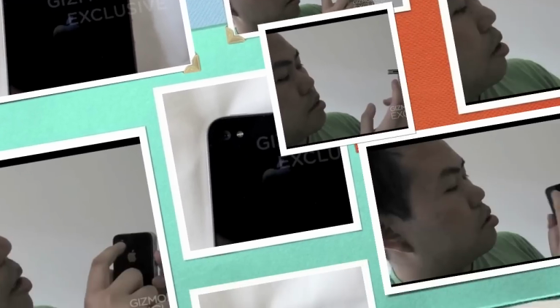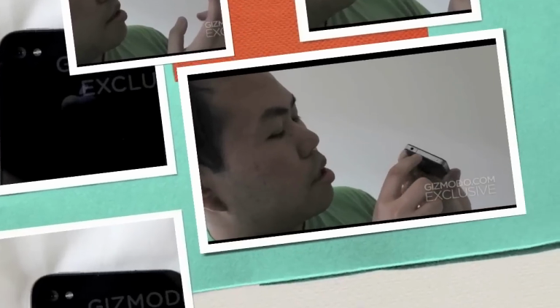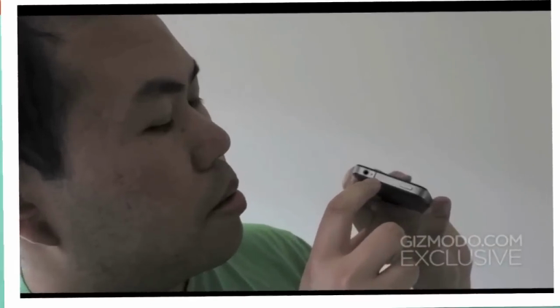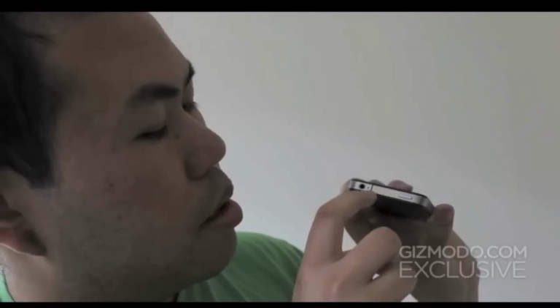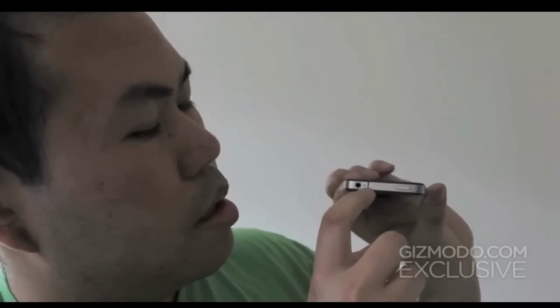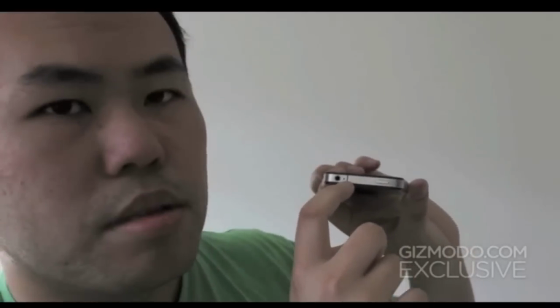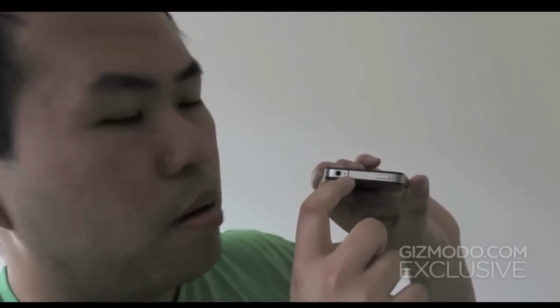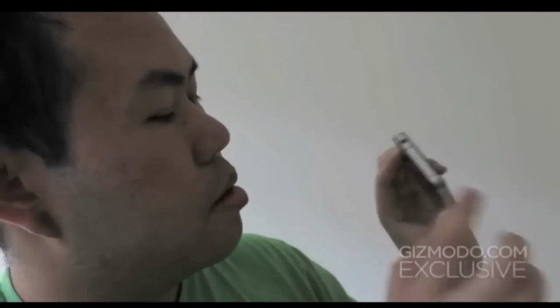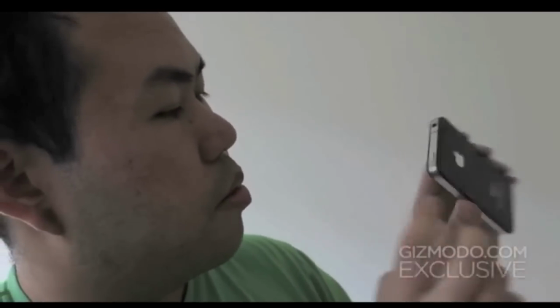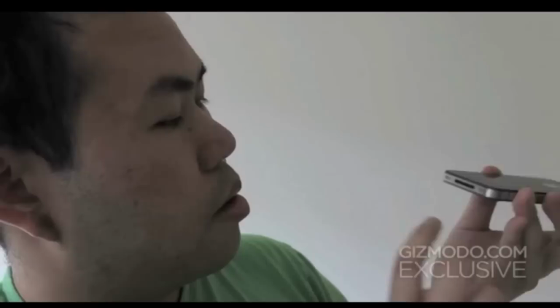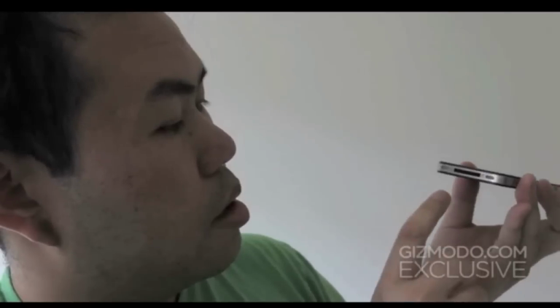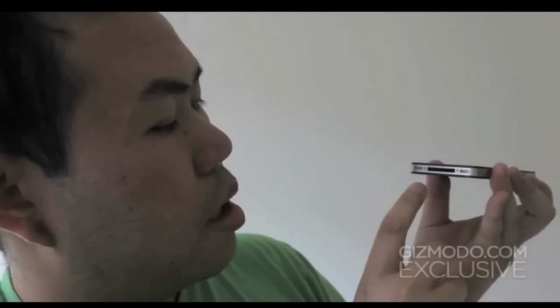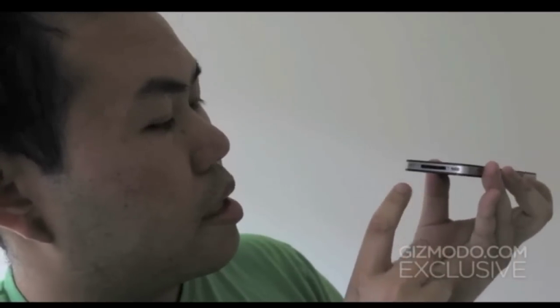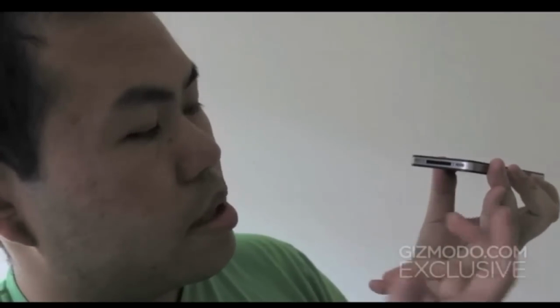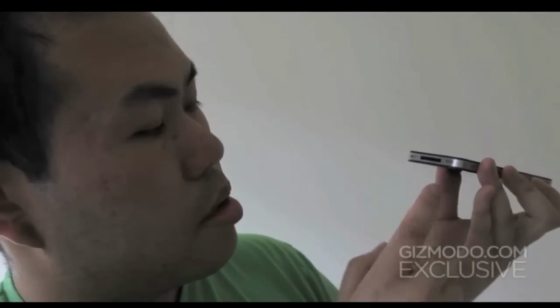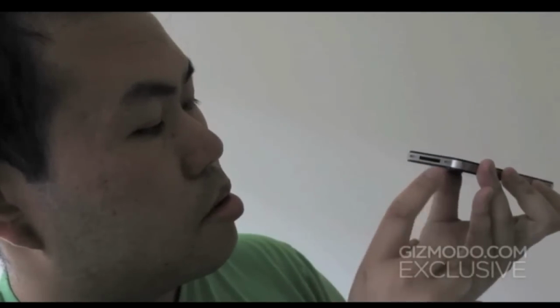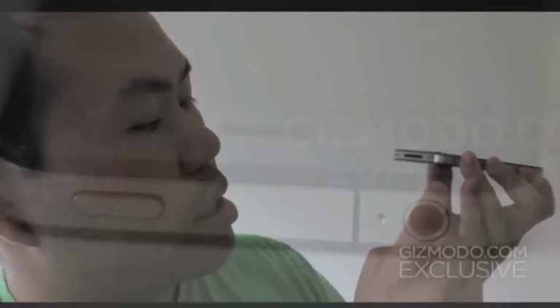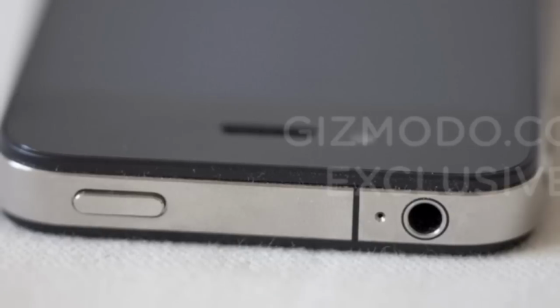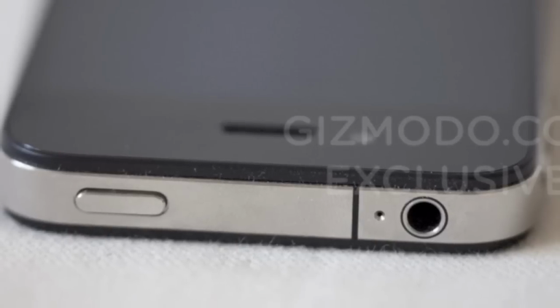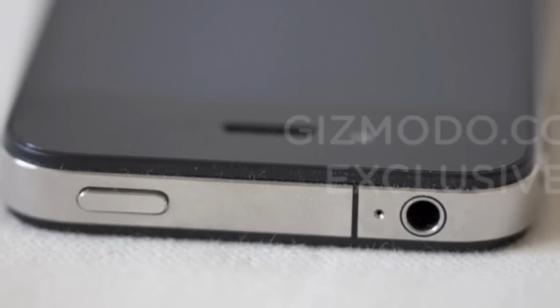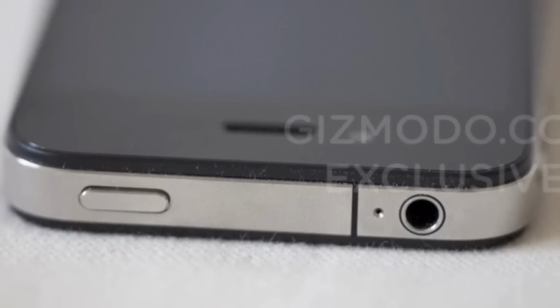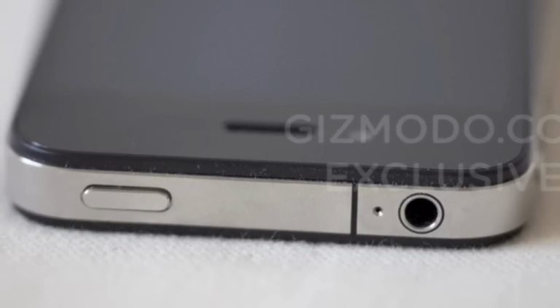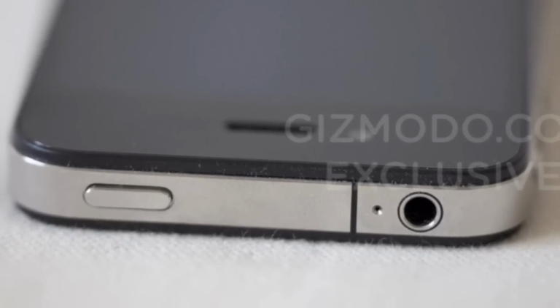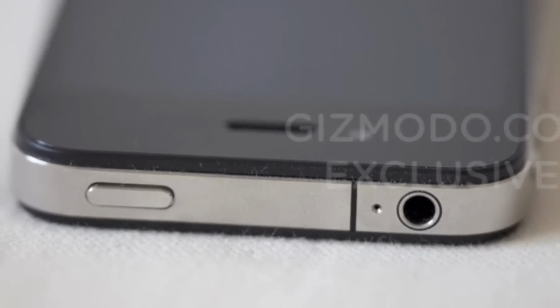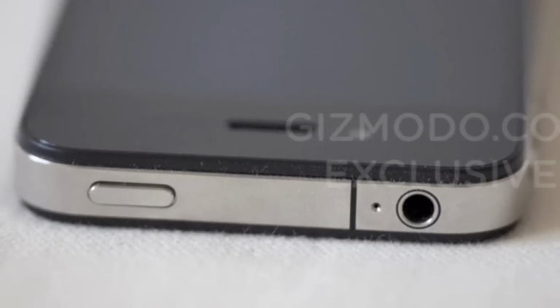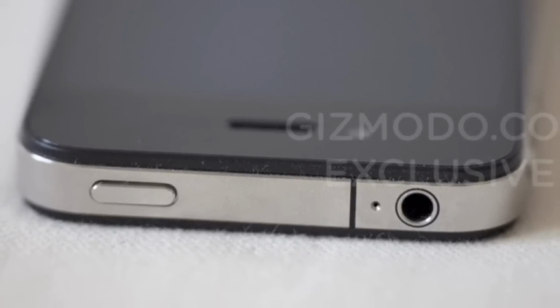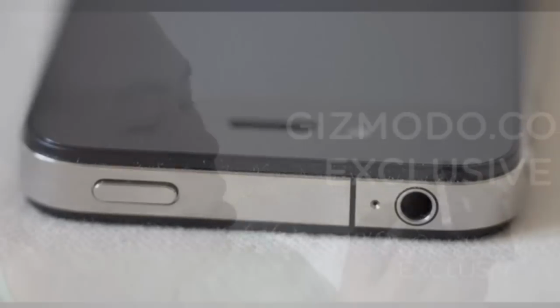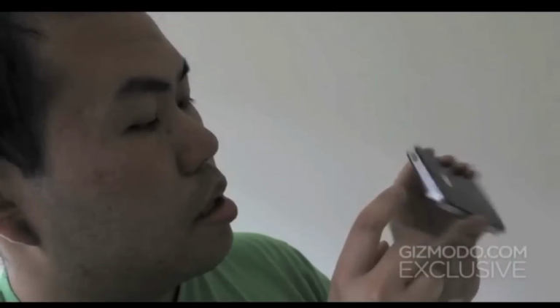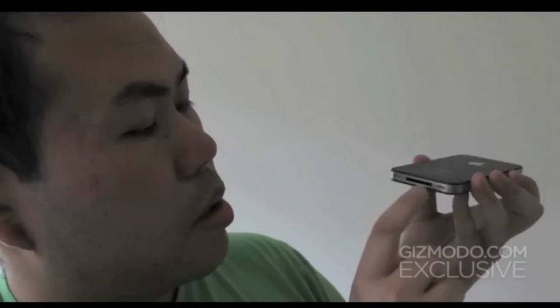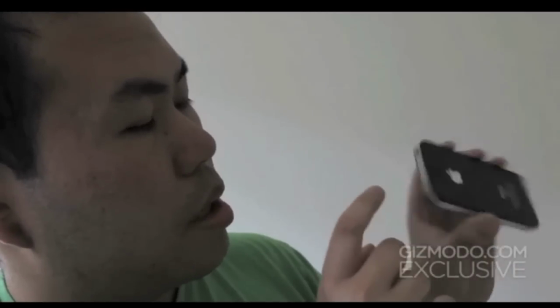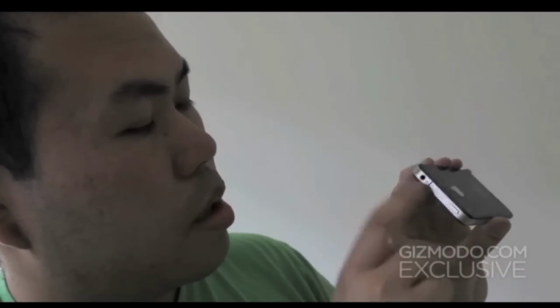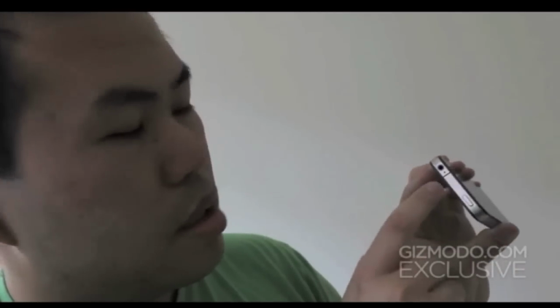On the top, there's a mic hole for noise cancellation. There are two mics — one on the bottom, one on the top.